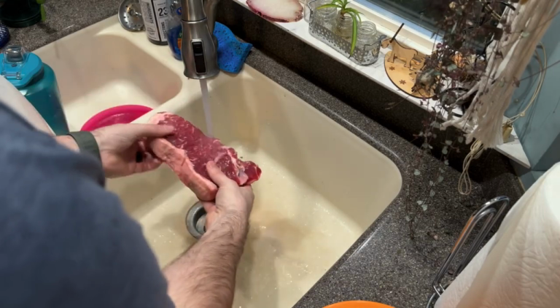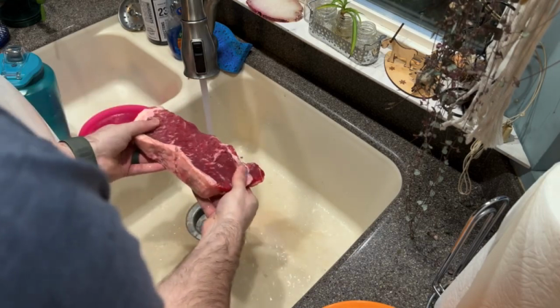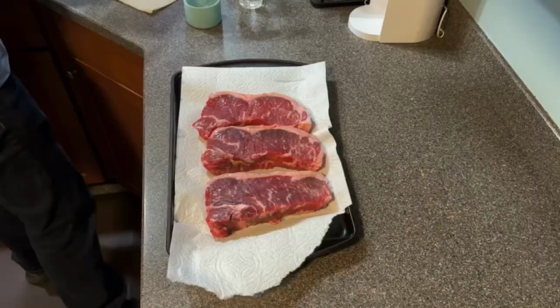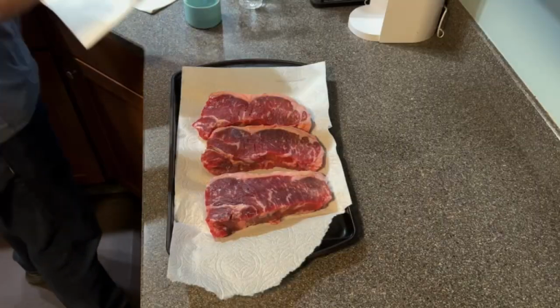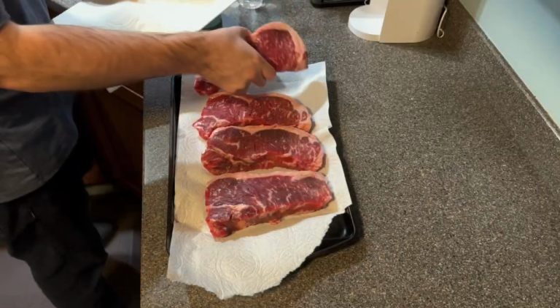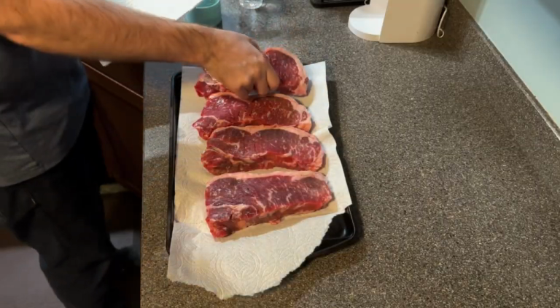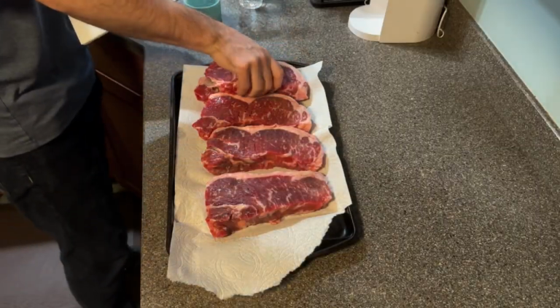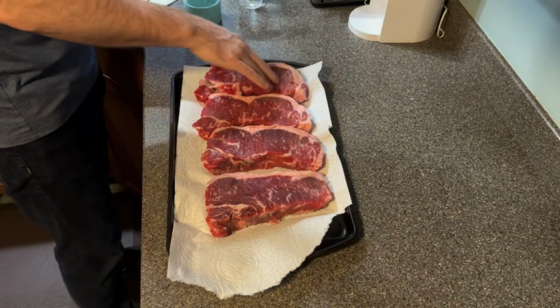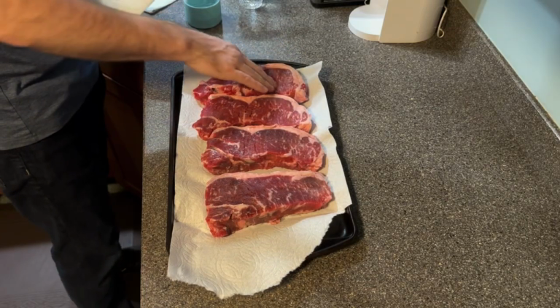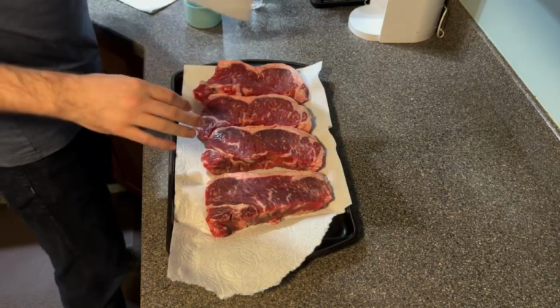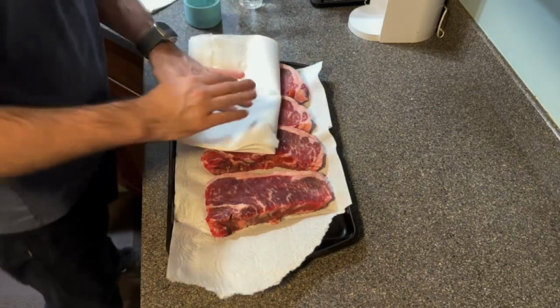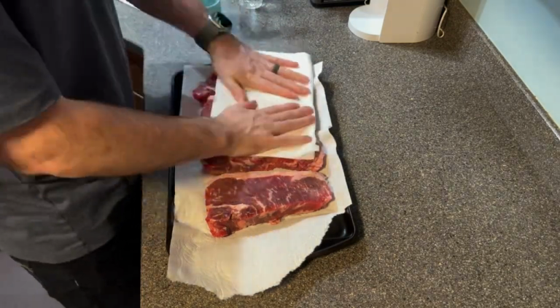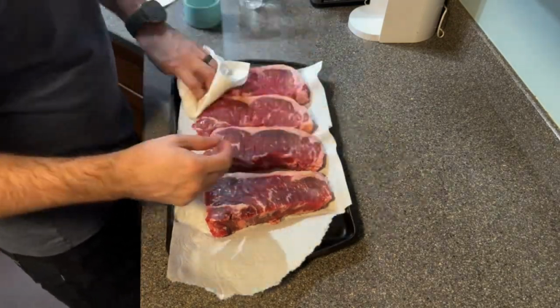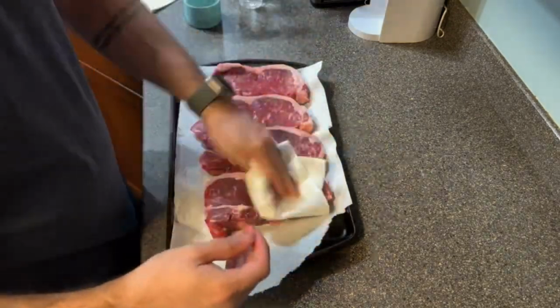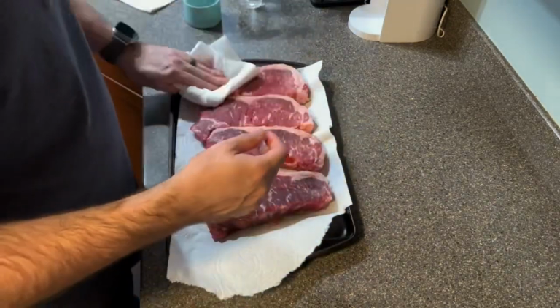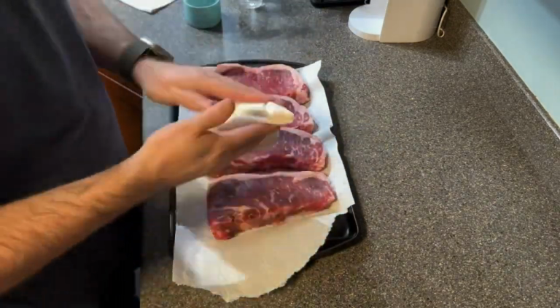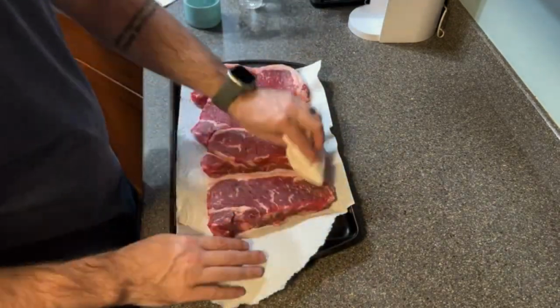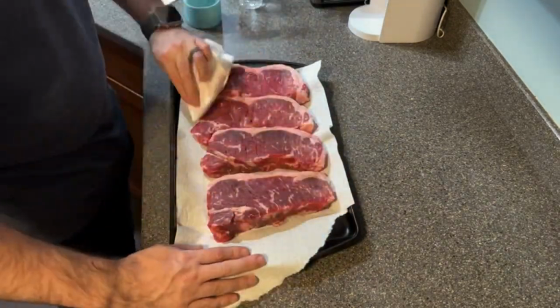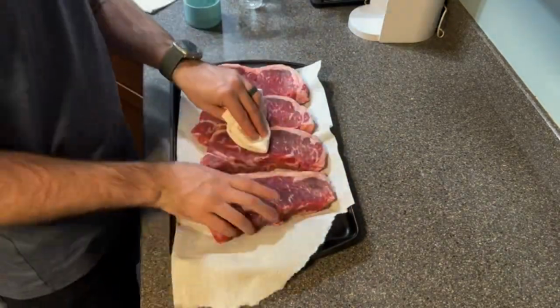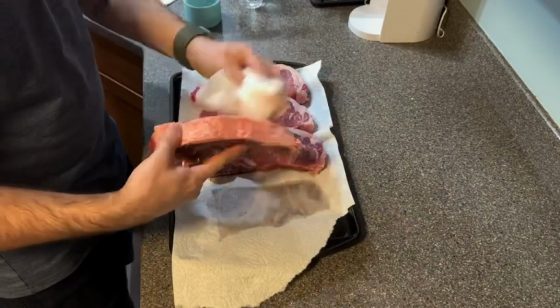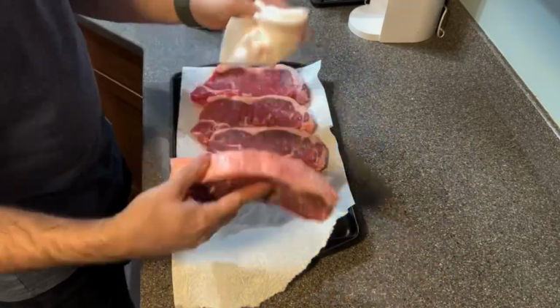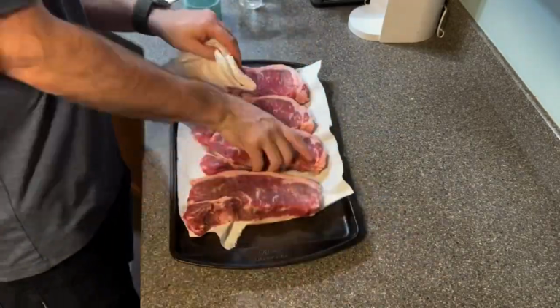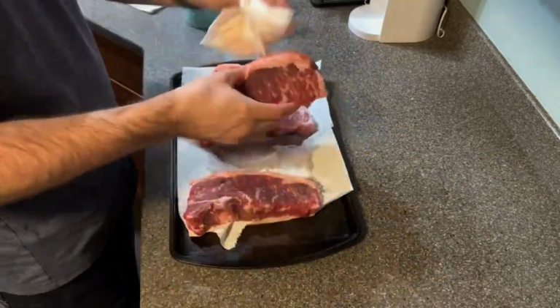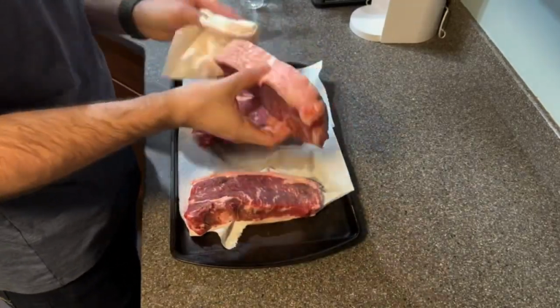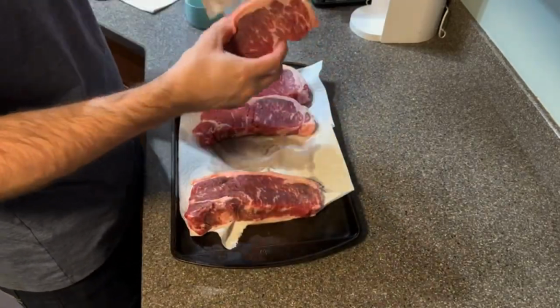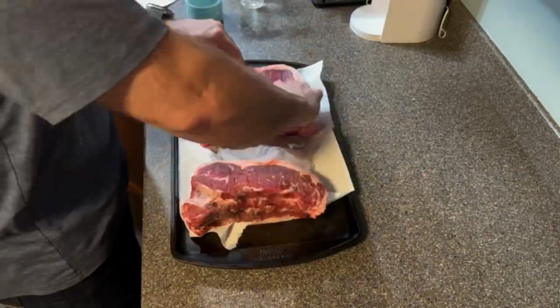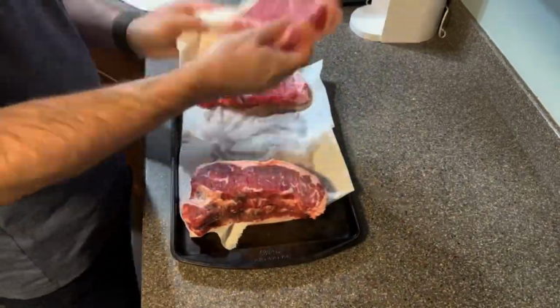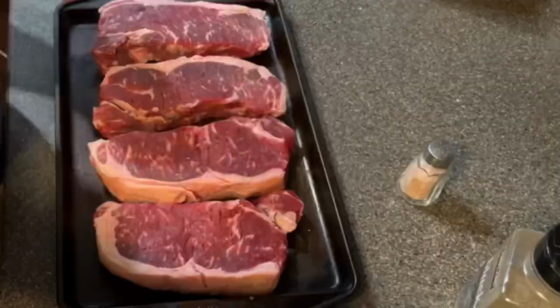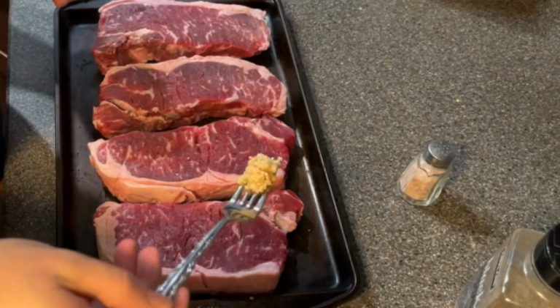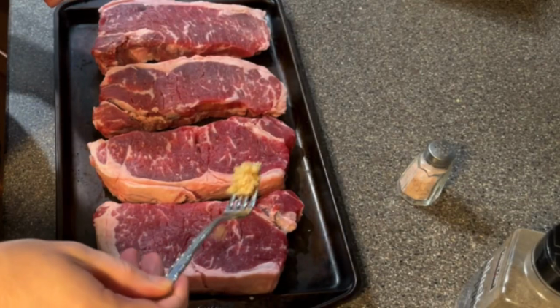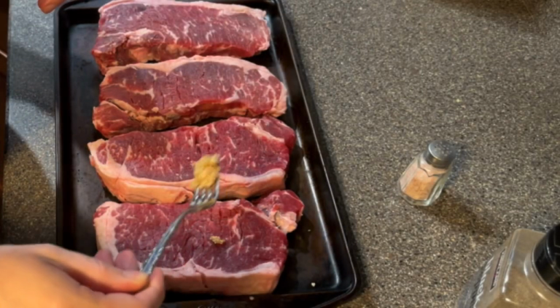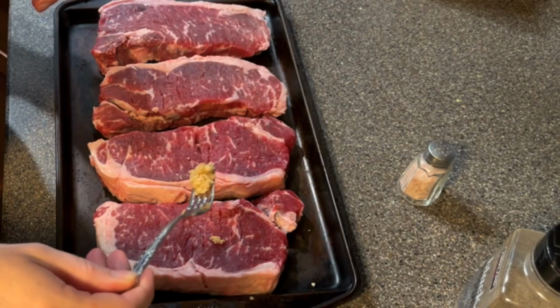You want to try and remove as much moisture from the steaks as possible. I'm patting them dry and trying to get as much water as I can off the steak. That really helps with the searing process.